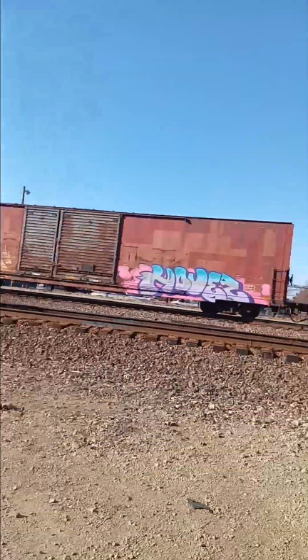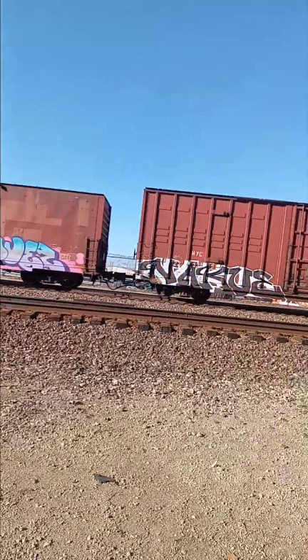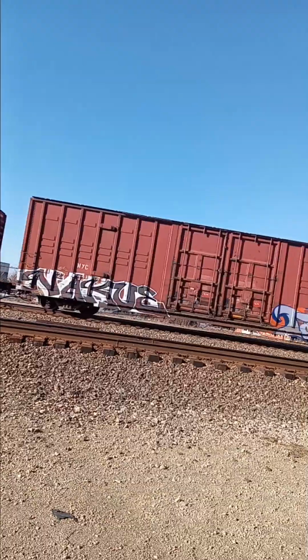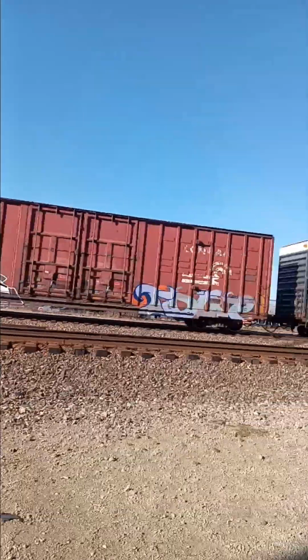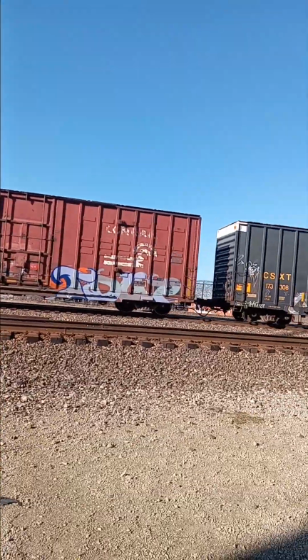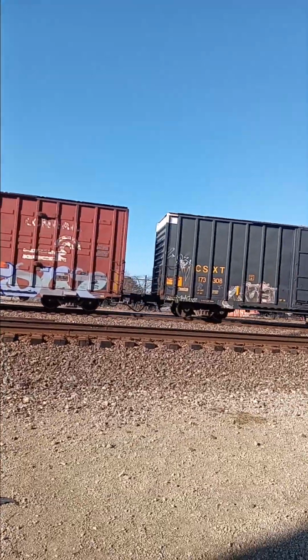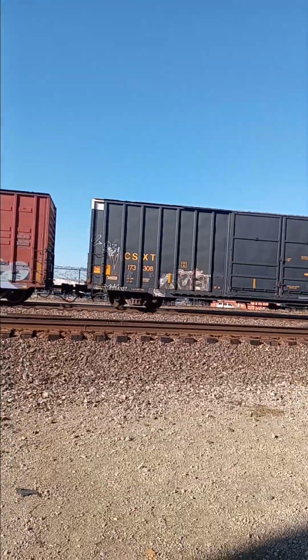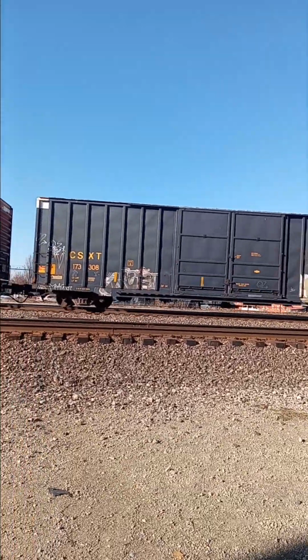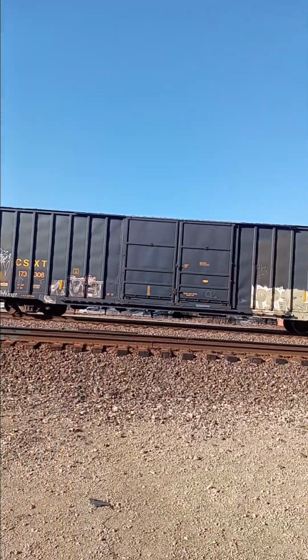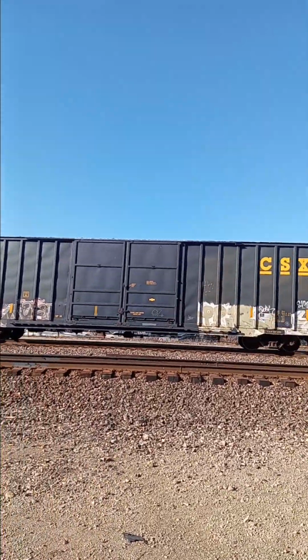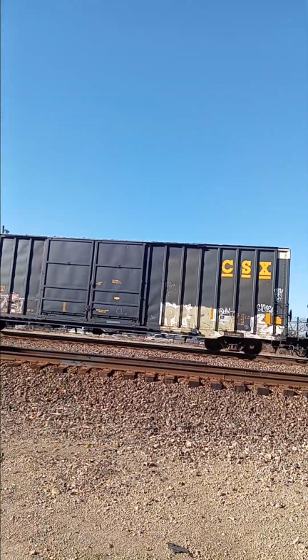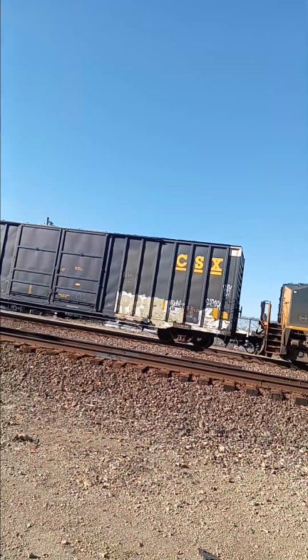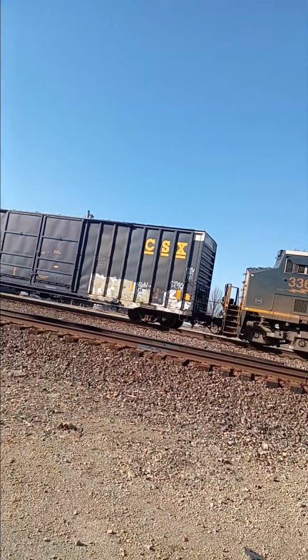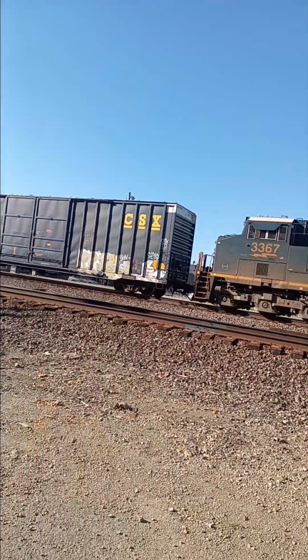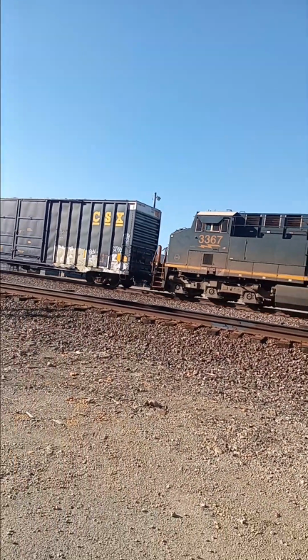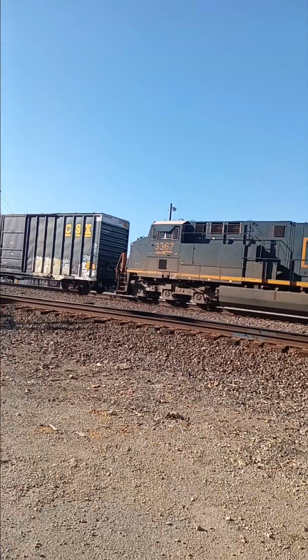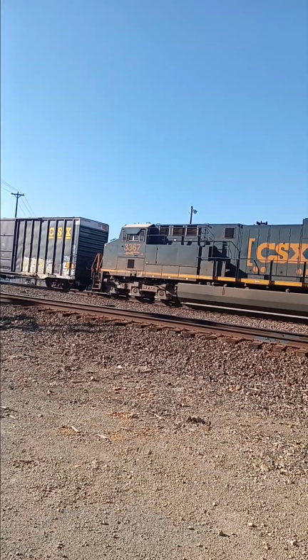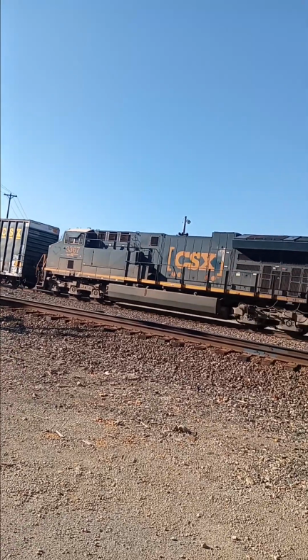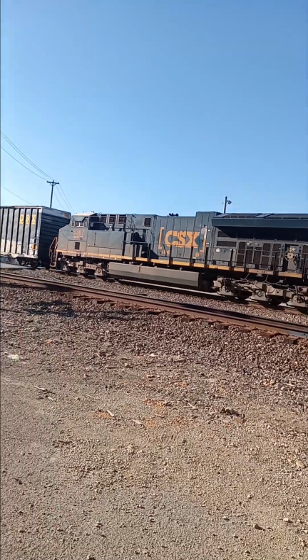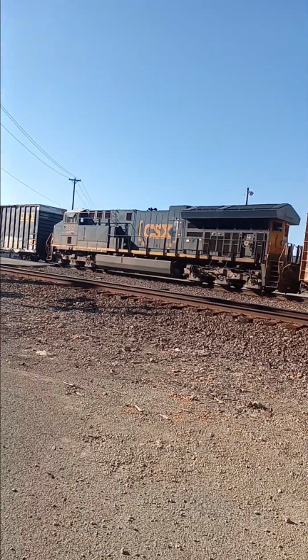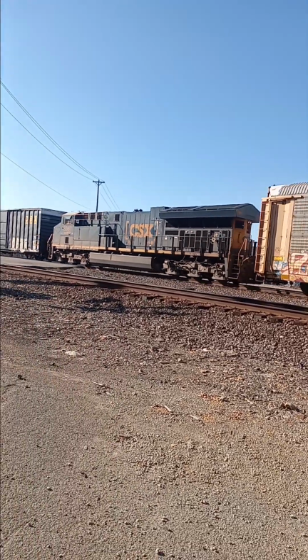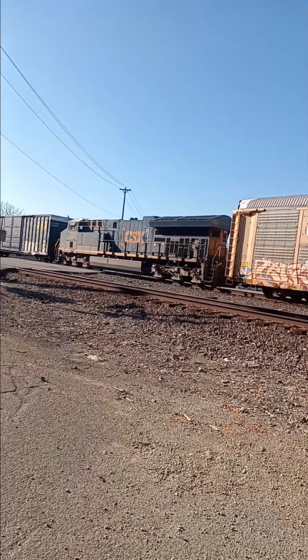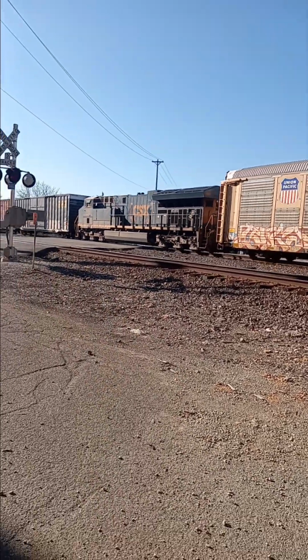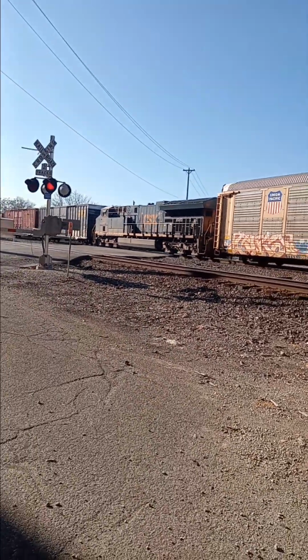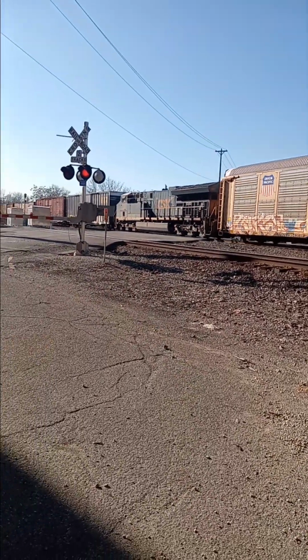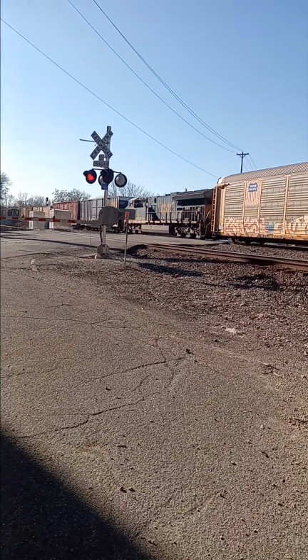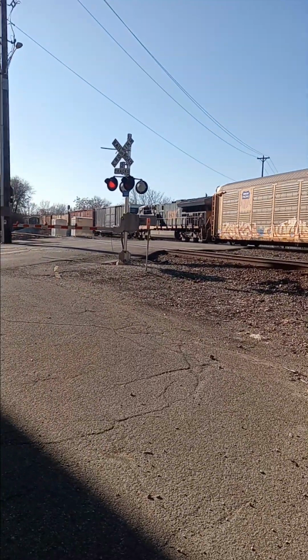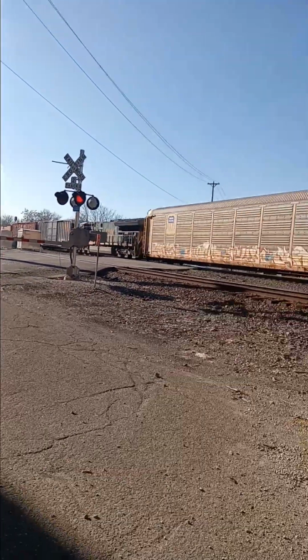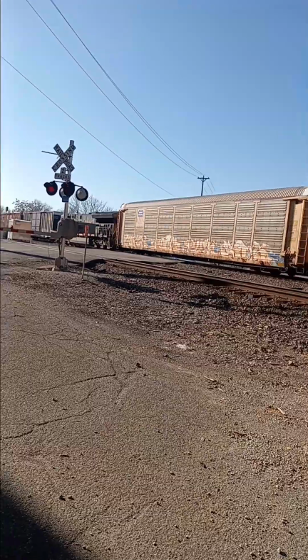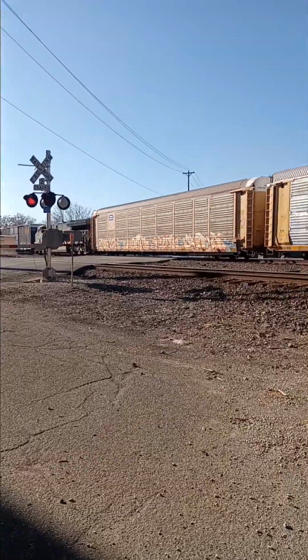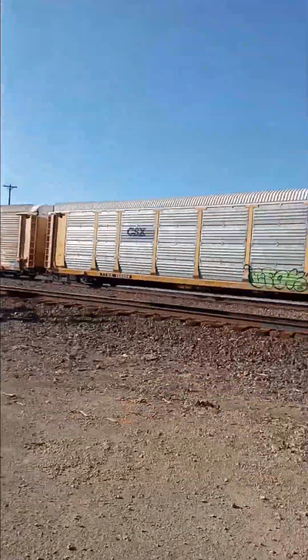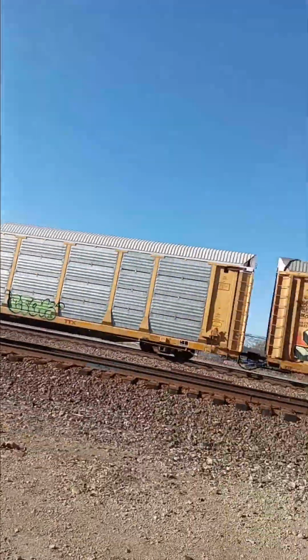I heard TPU — all right, yes! 3367, 1844. Beautiful, beautiful, beautiful.